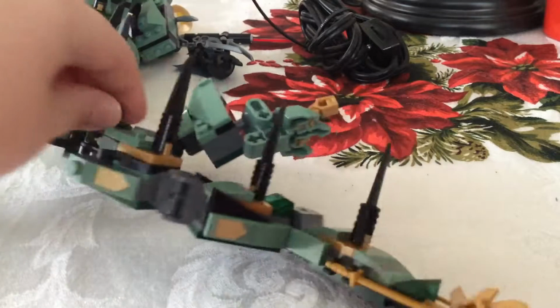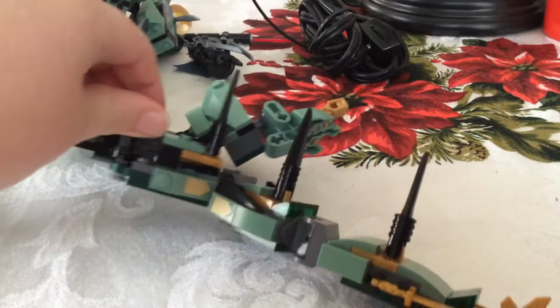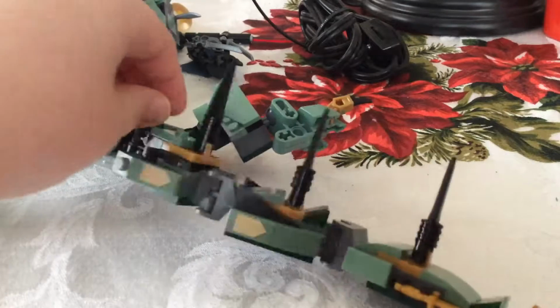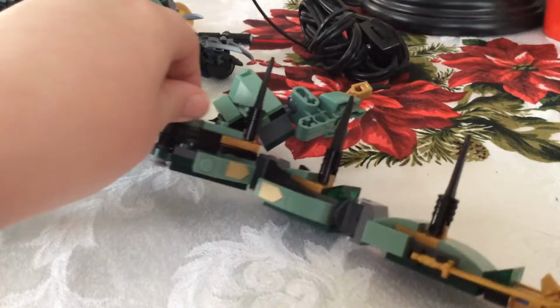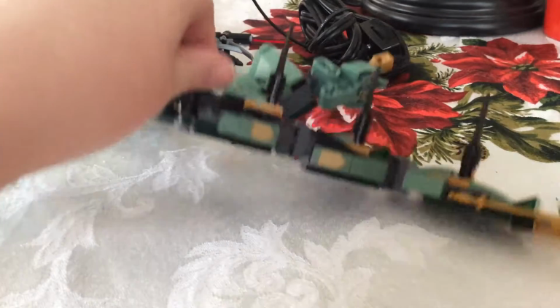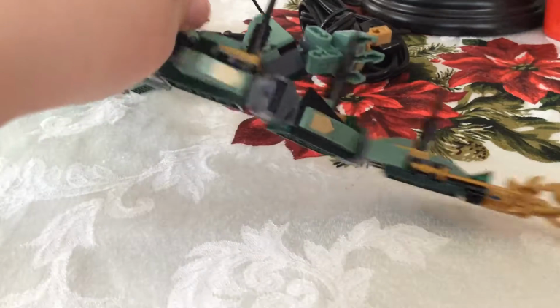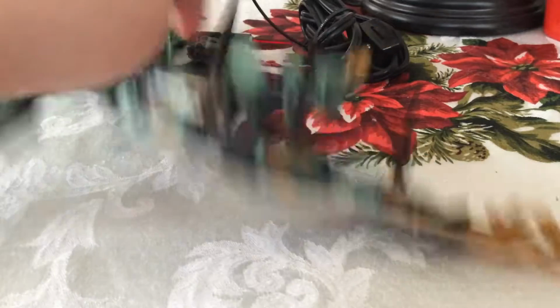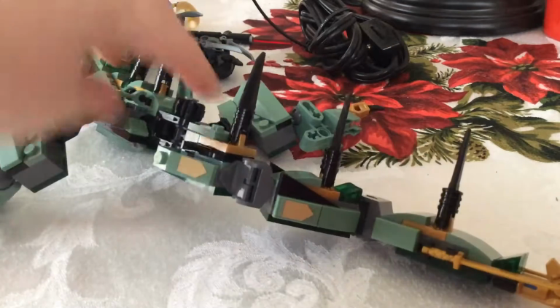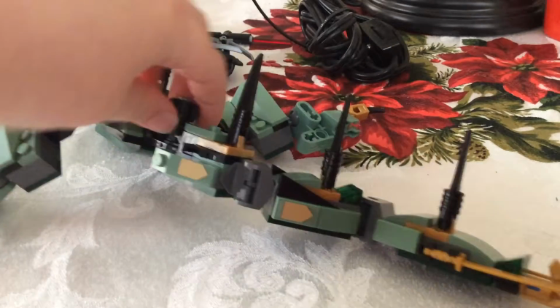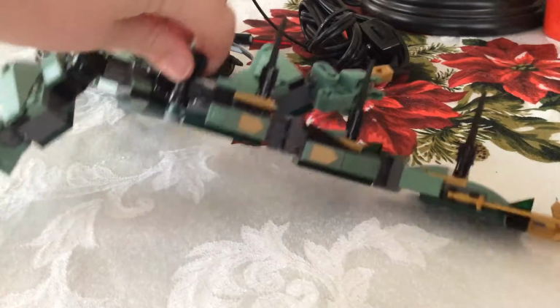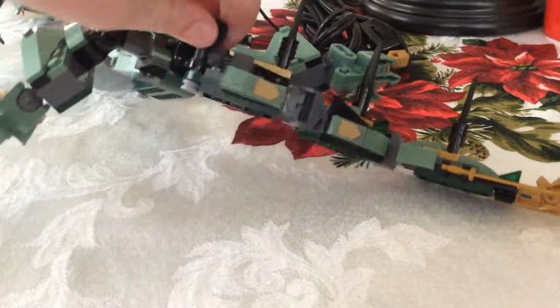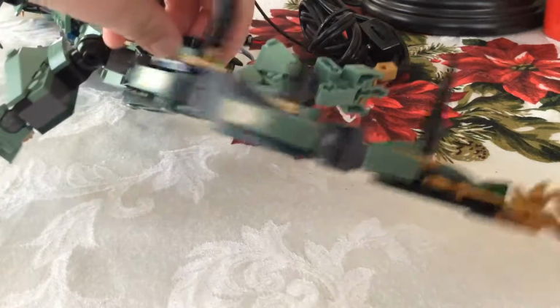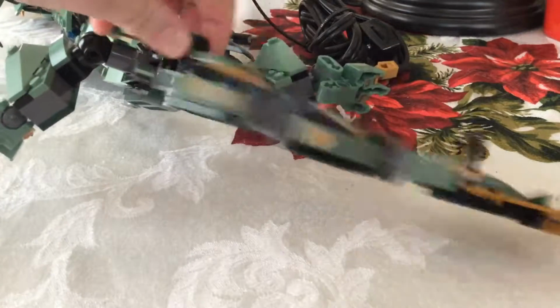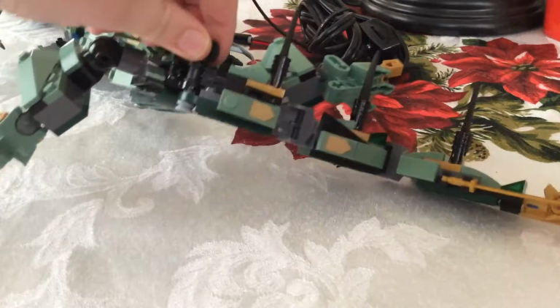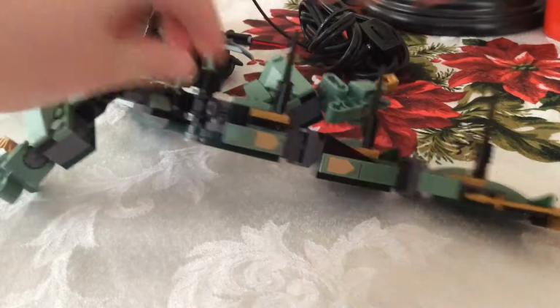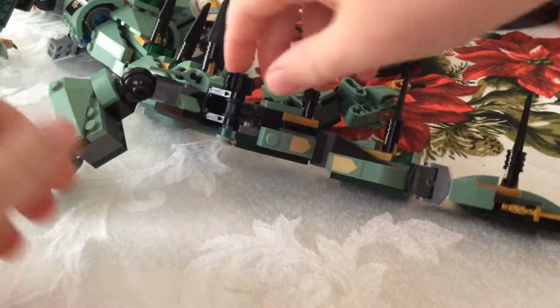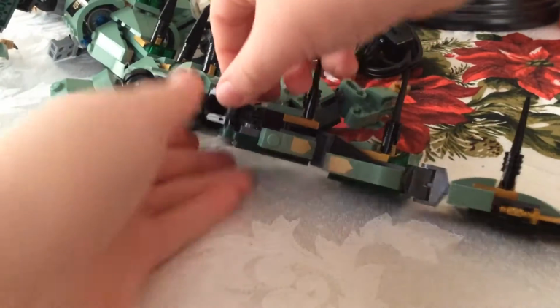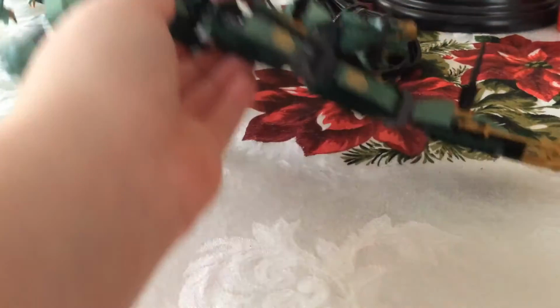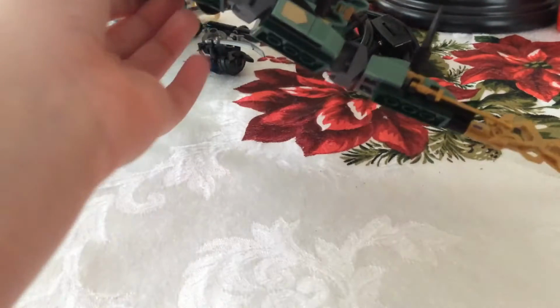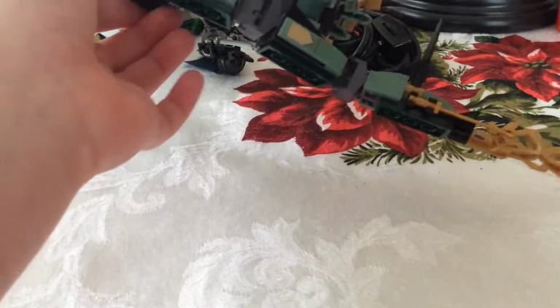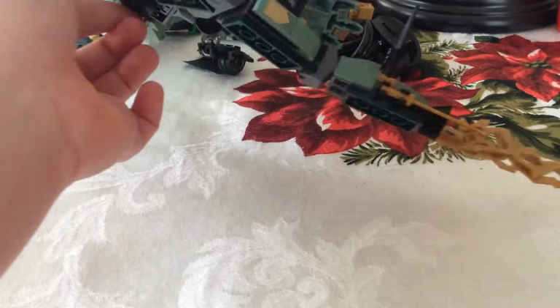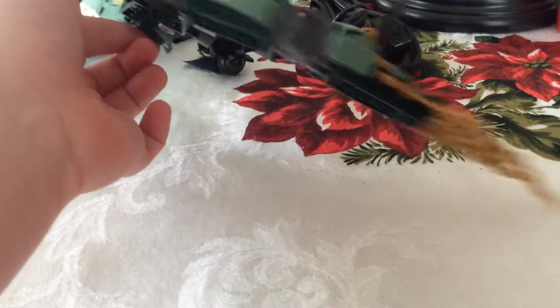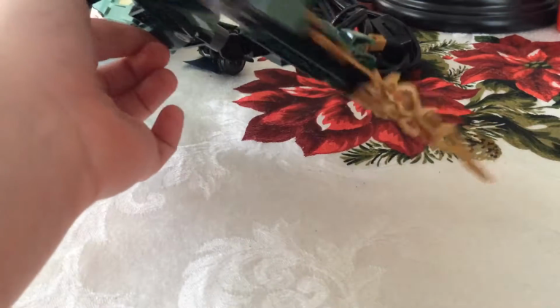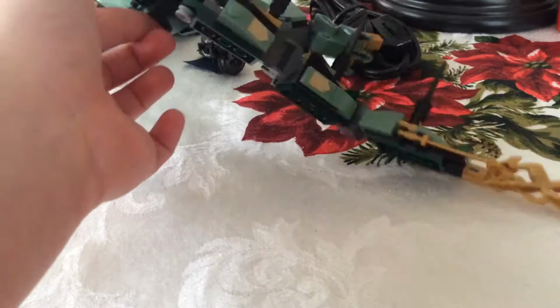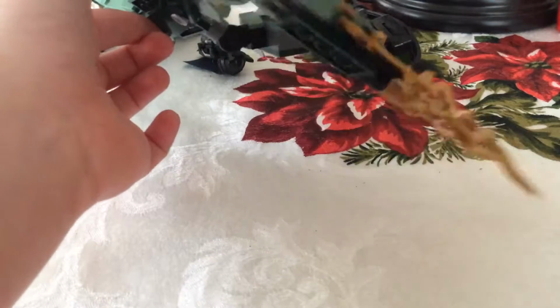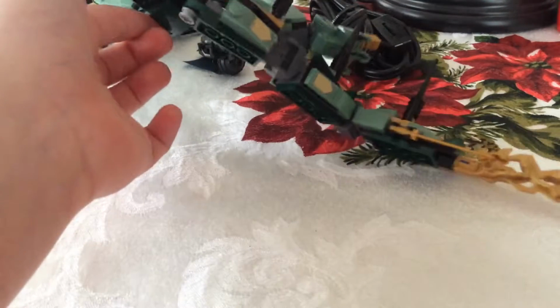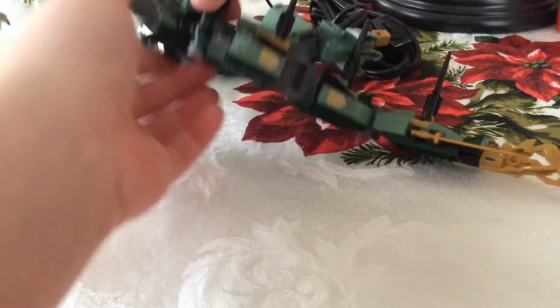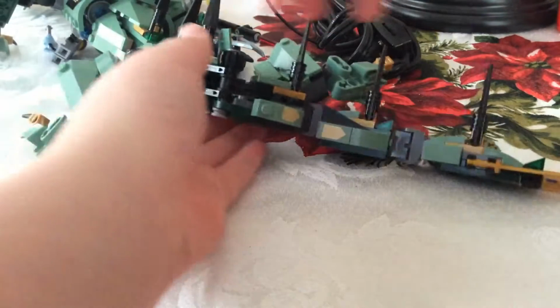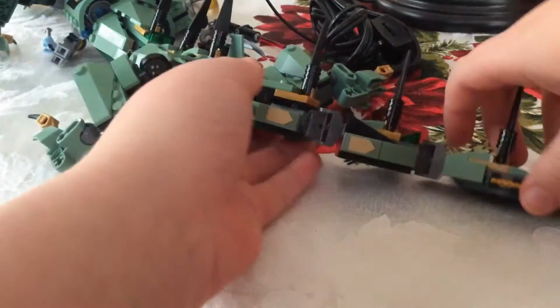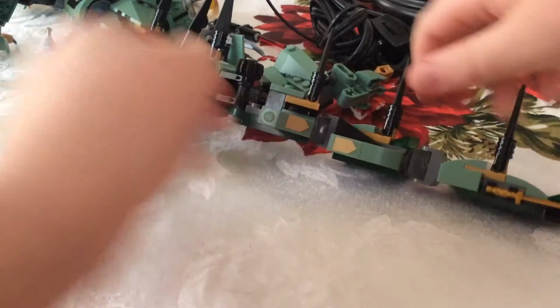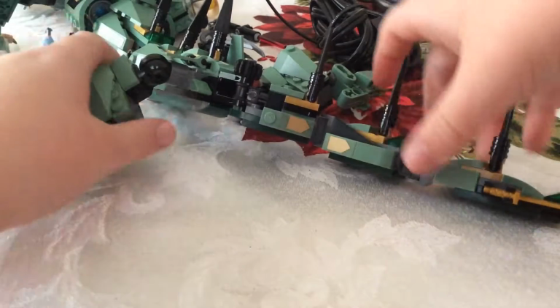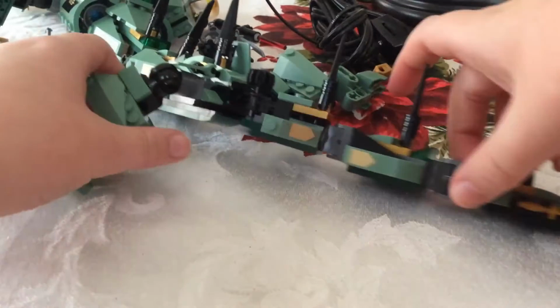This controls the tail, which will then control the tail and make it whip back and forth. And it's pretty sturdy.